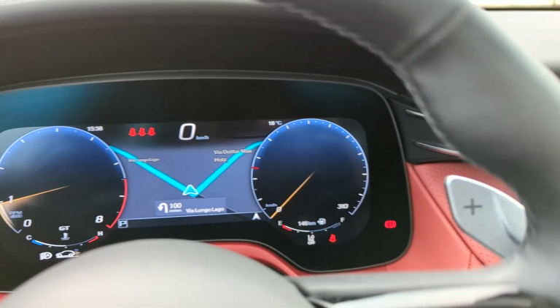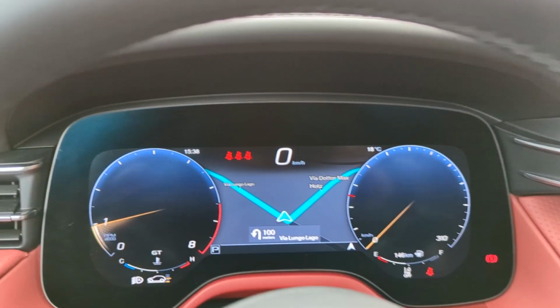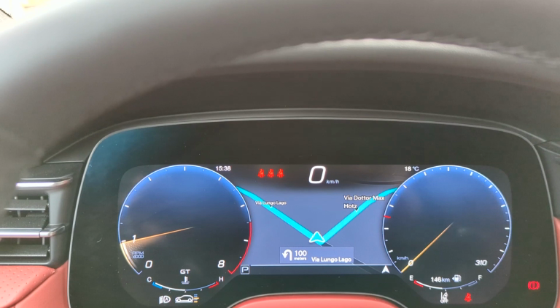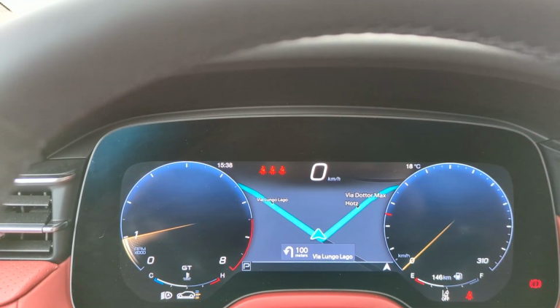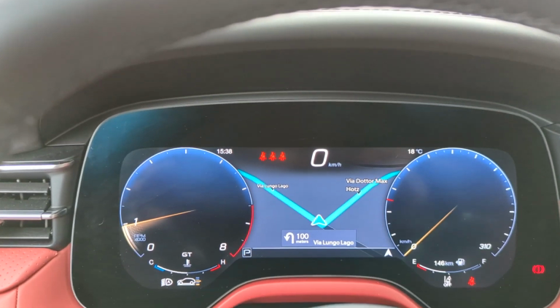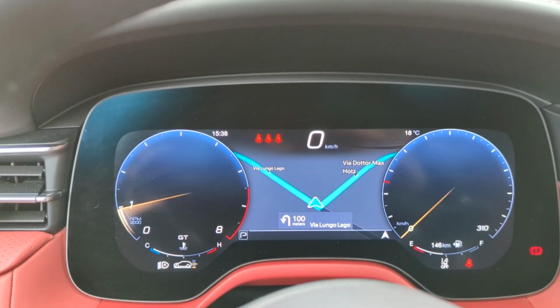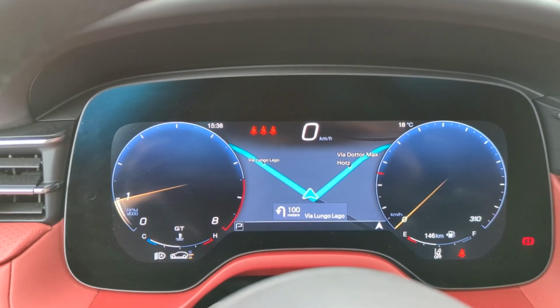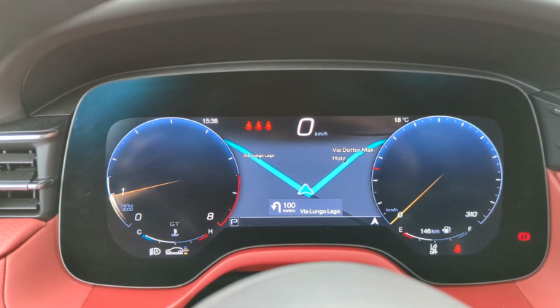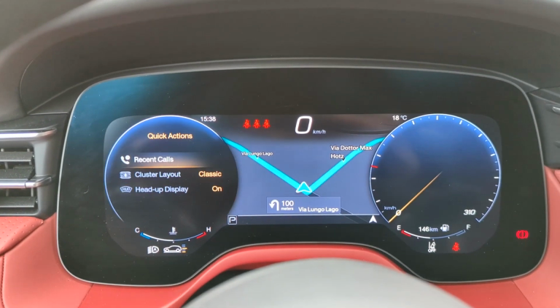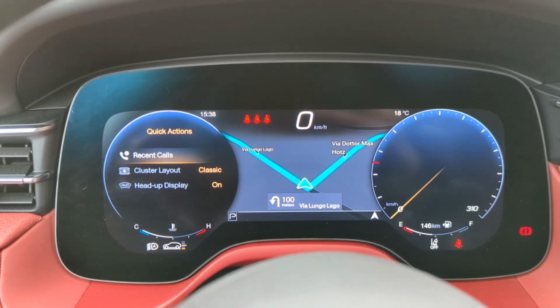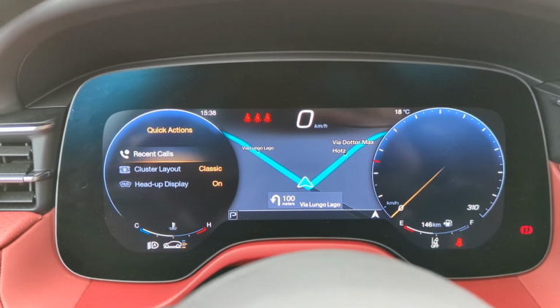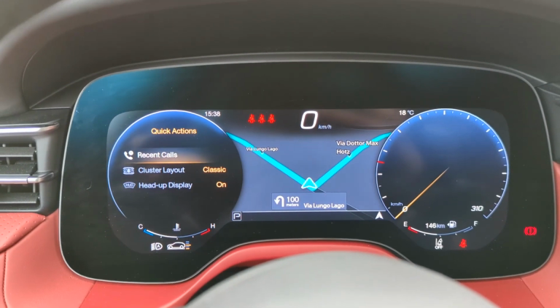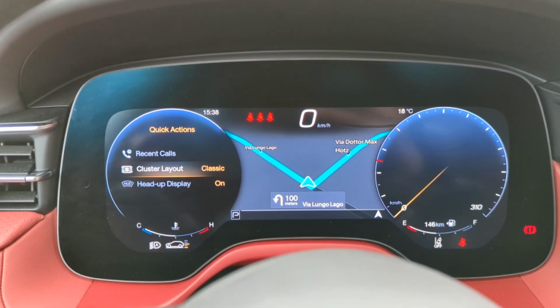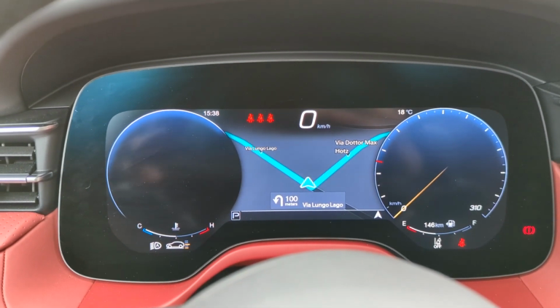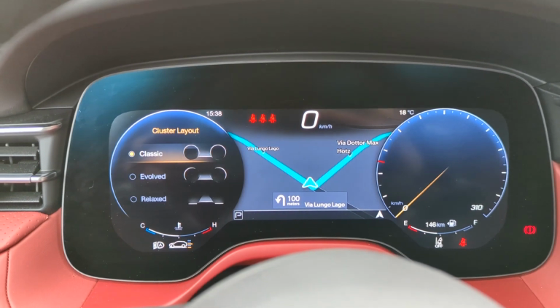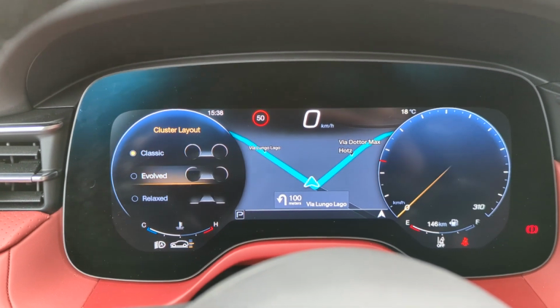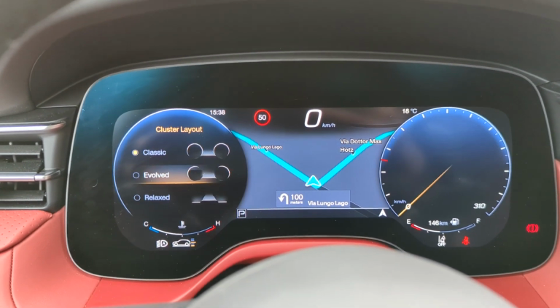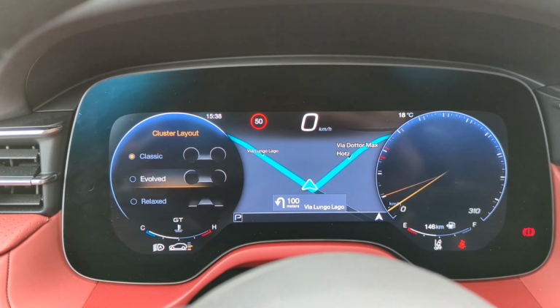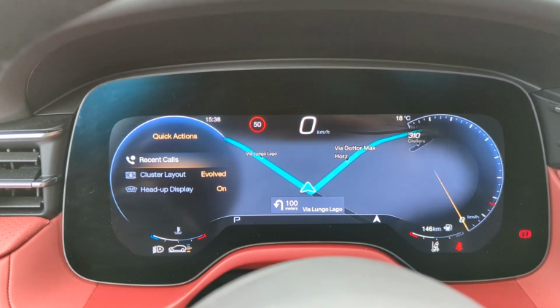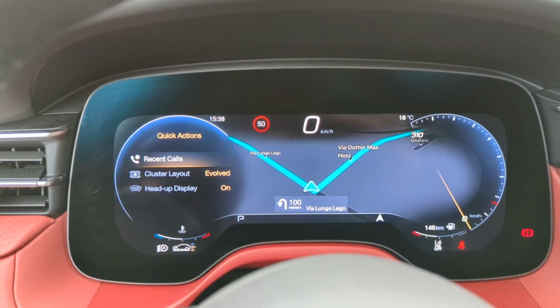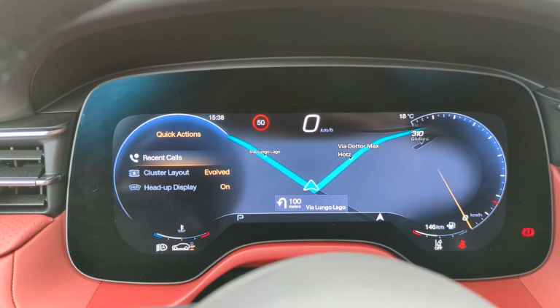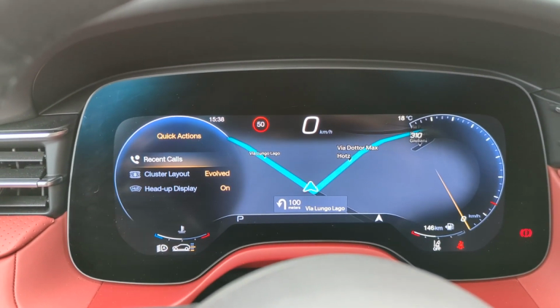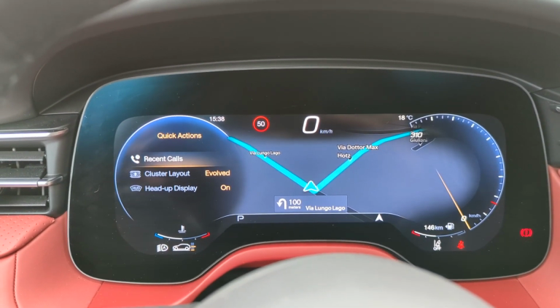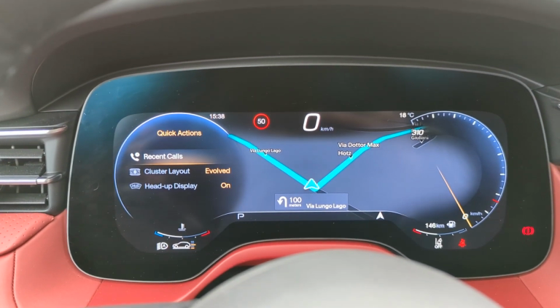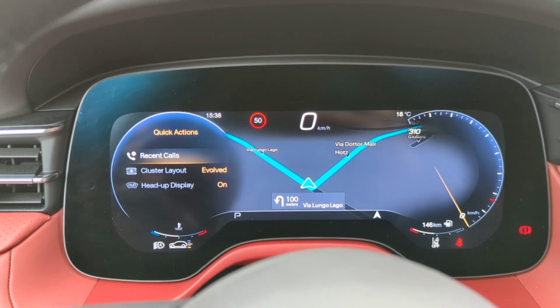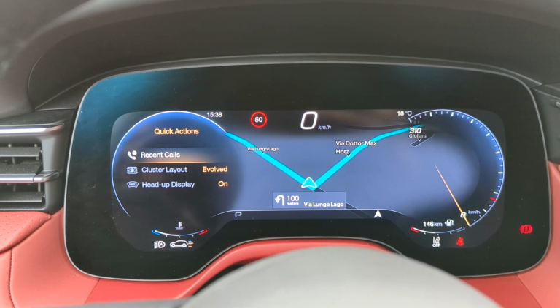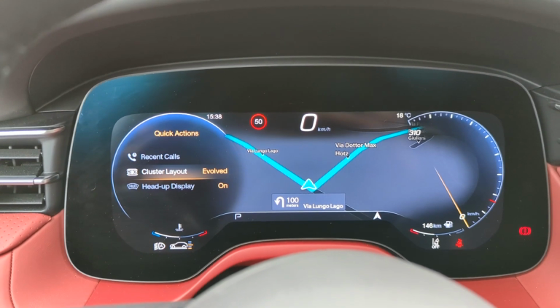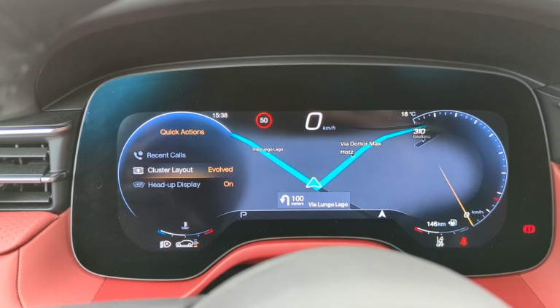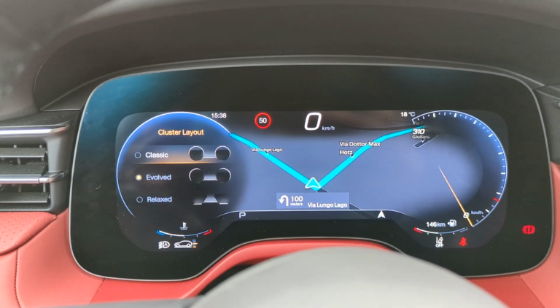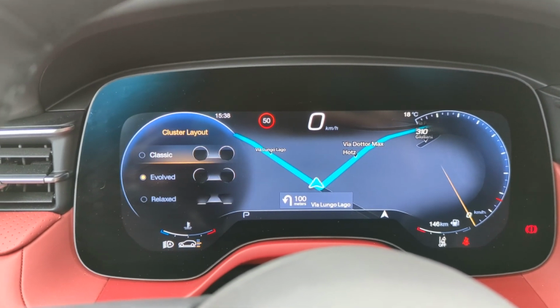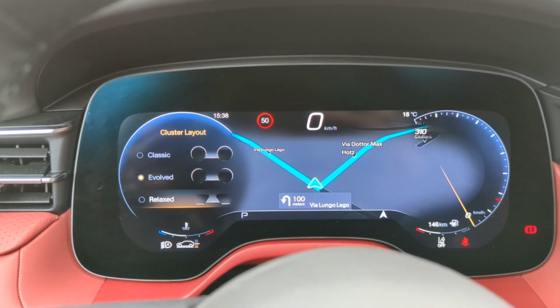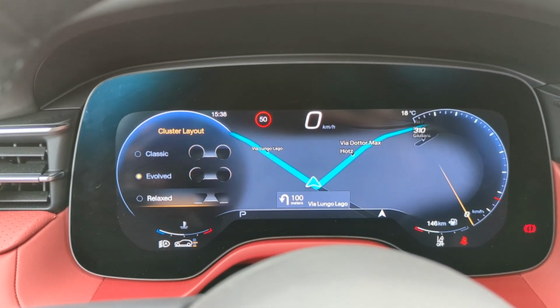You can also change the layout of the instrument cluster using buttons on the steering wheel. This is the classic layout, and you've also got what Maserati calls evolved and relaxed.